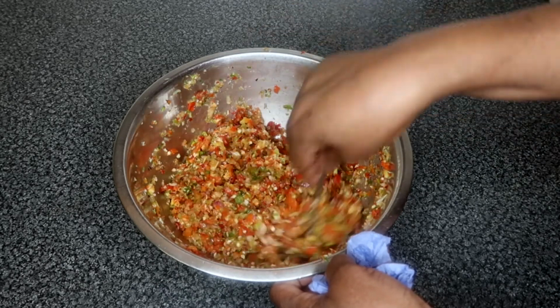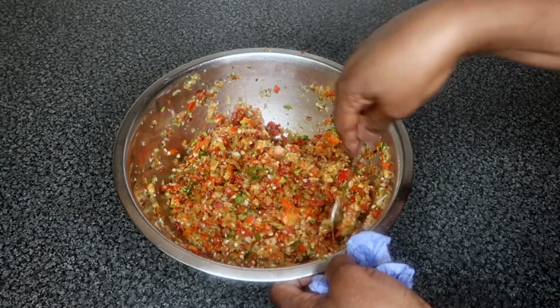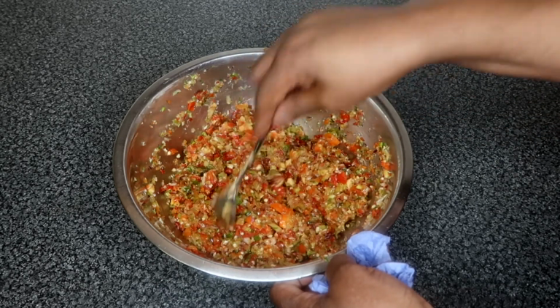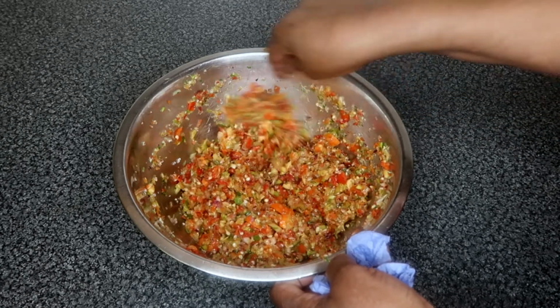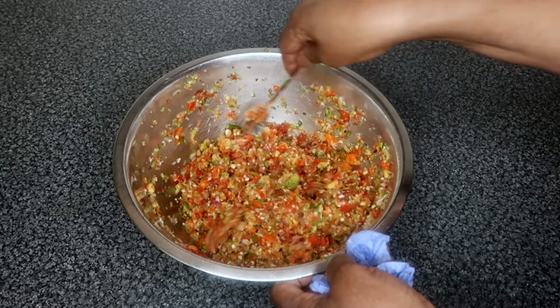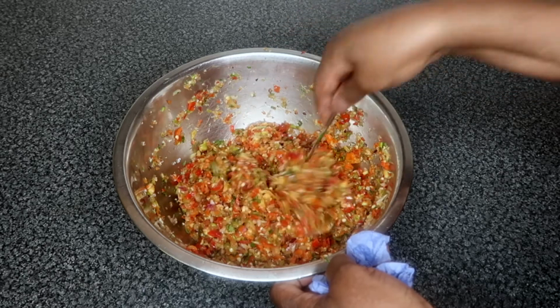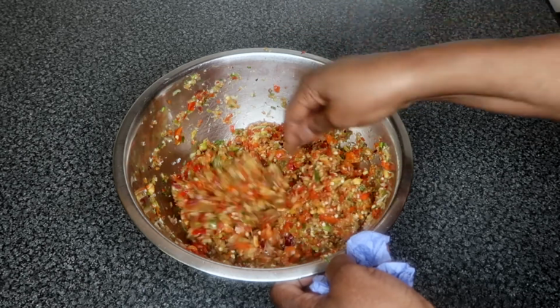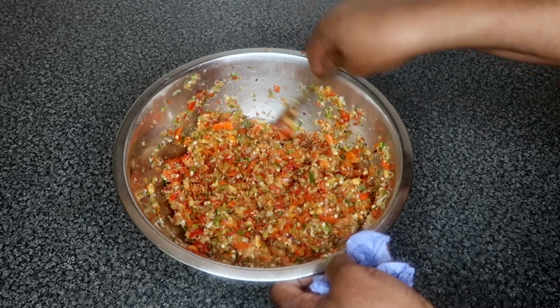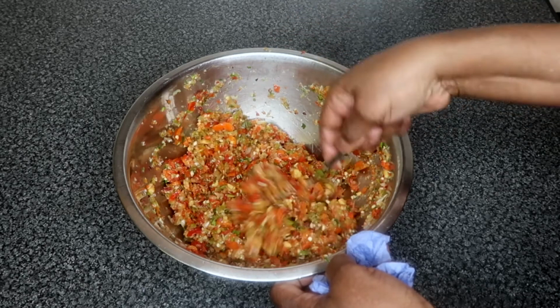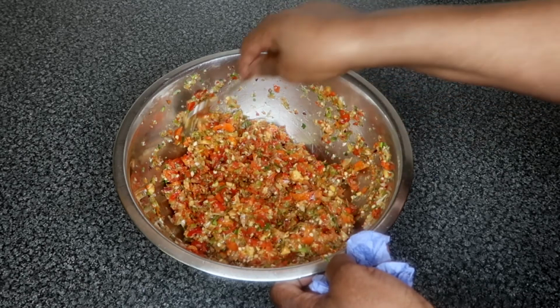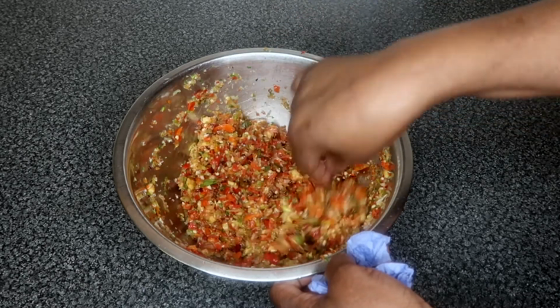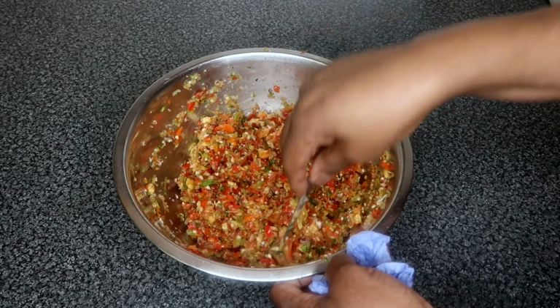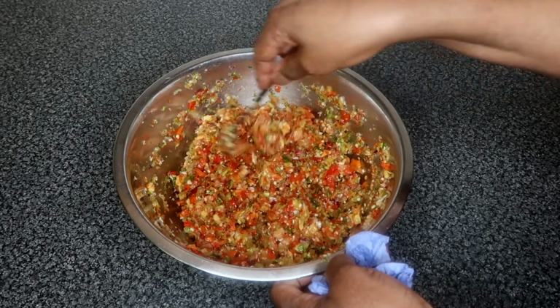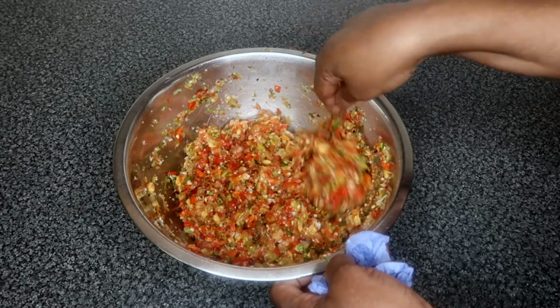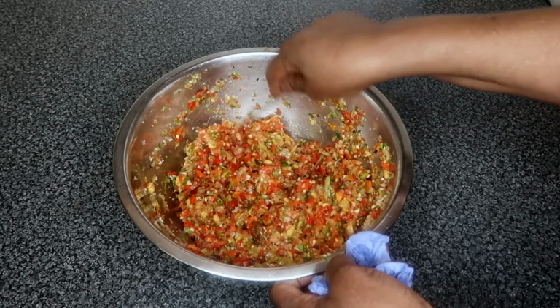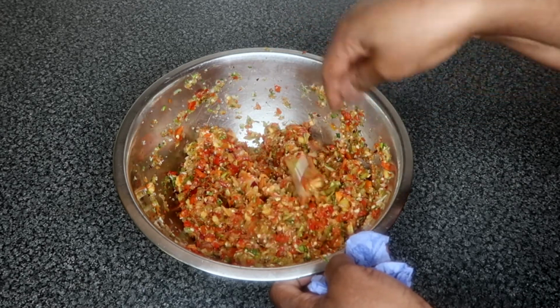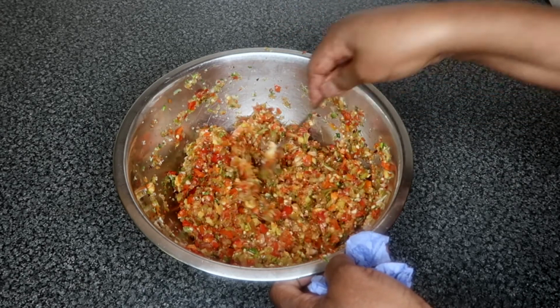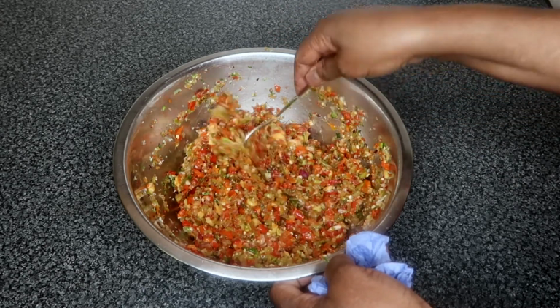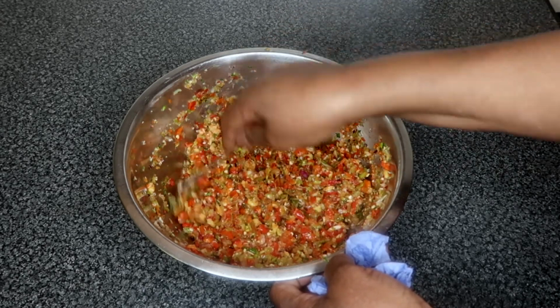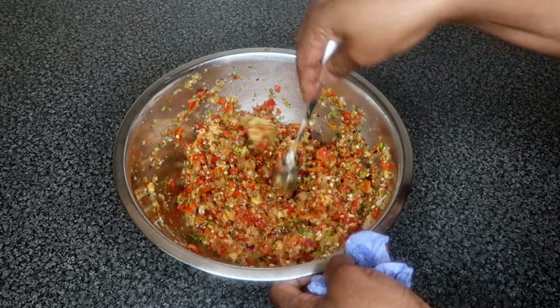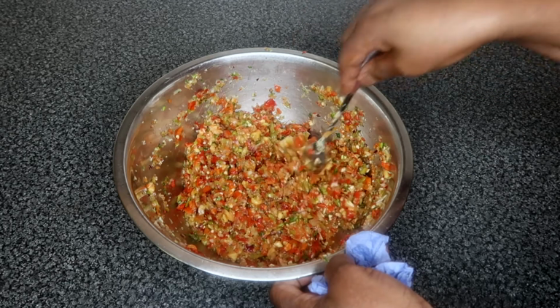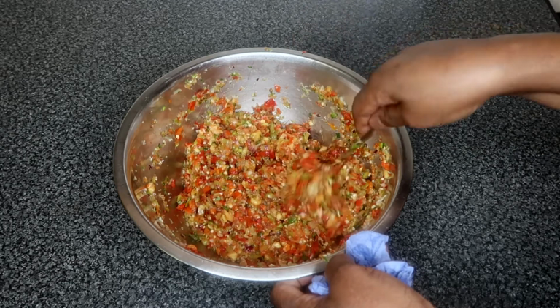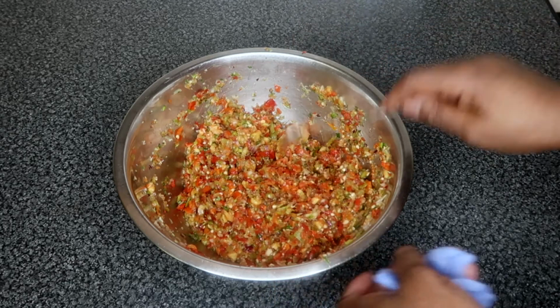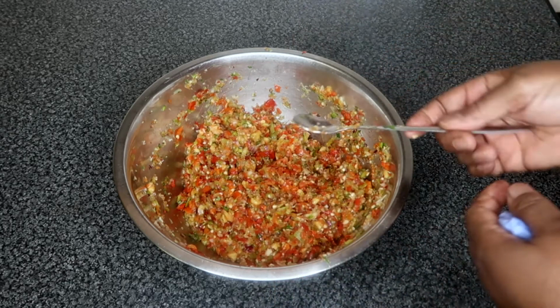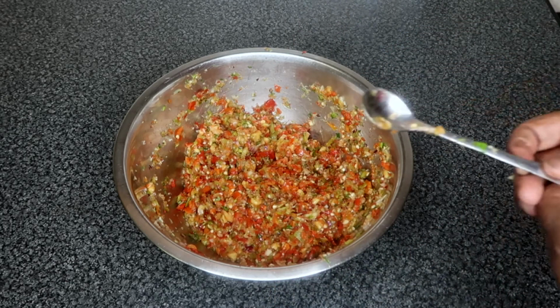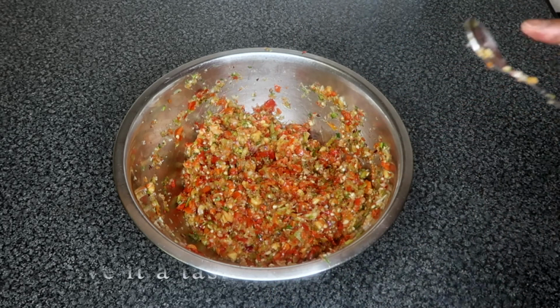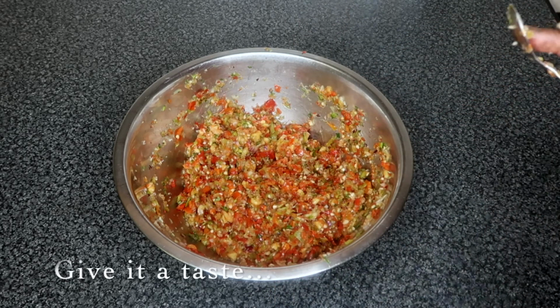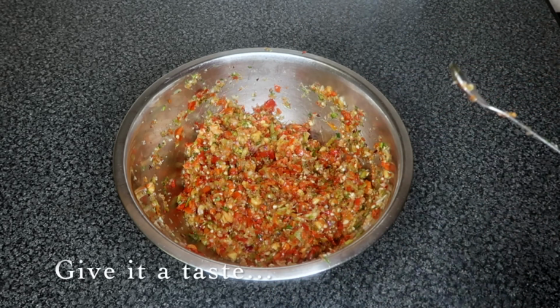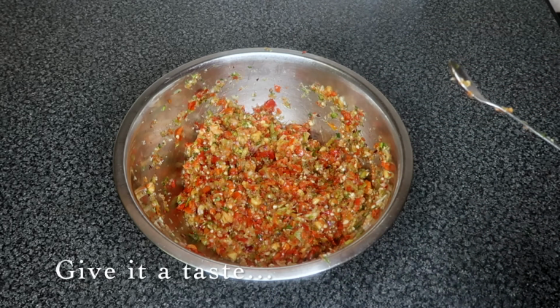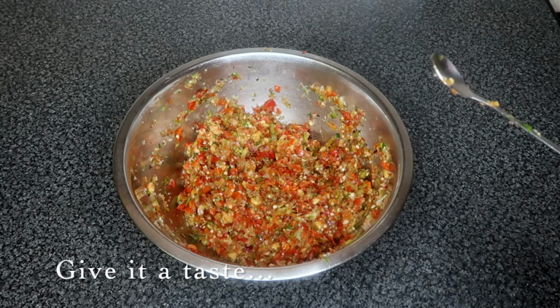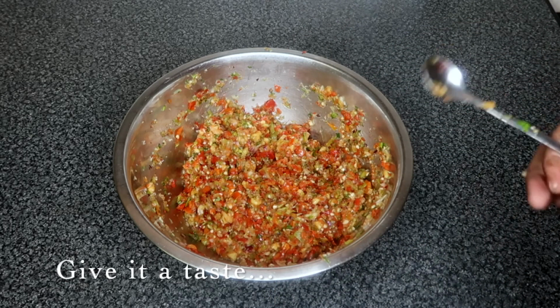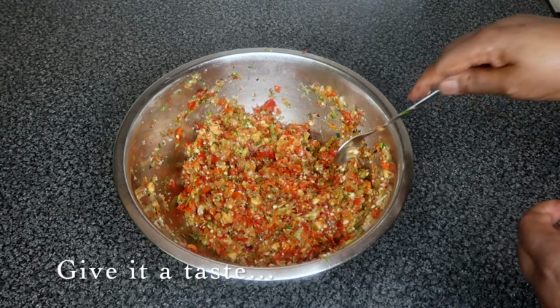However, when you do add your salt, be careful as to how much salt you put in because it can become salty. At this point, you will taste your pepper to see if it's spicy enough for you.